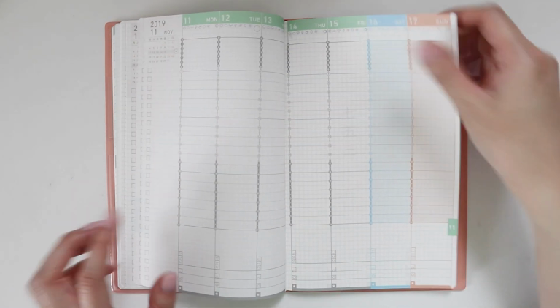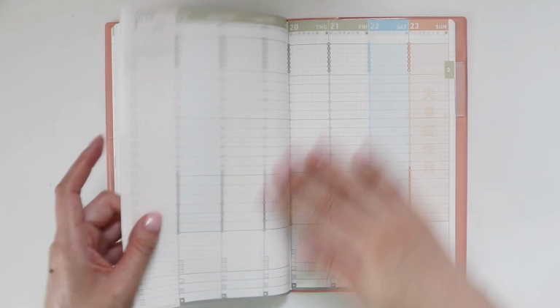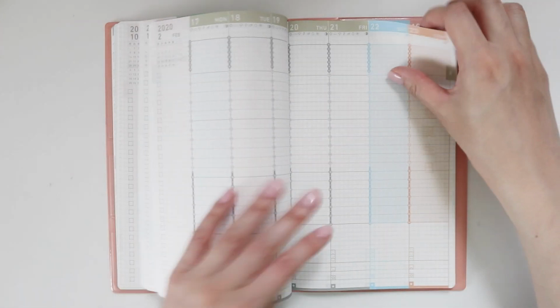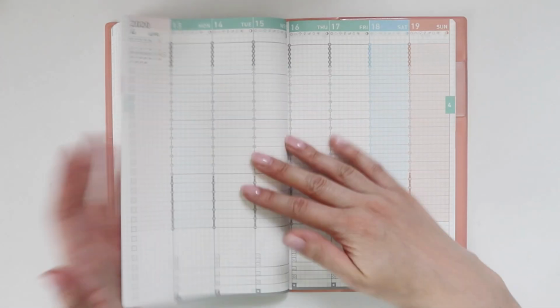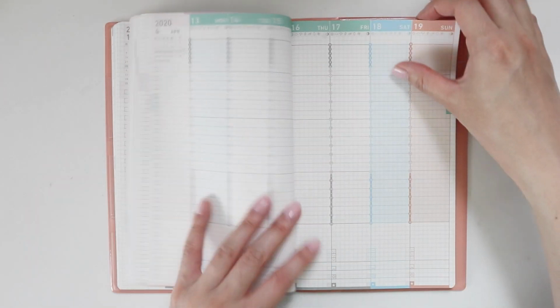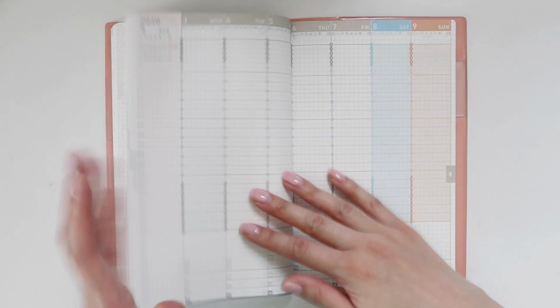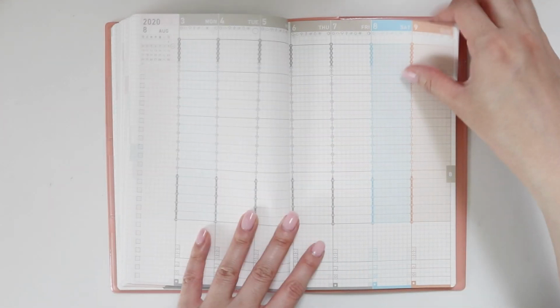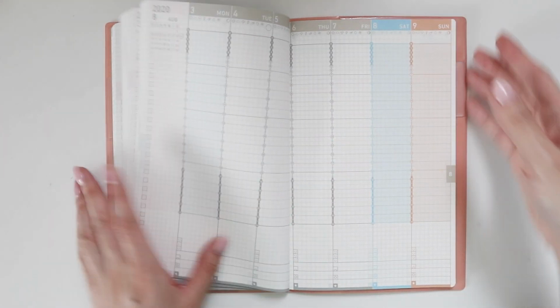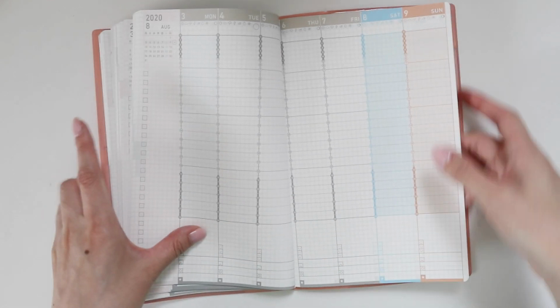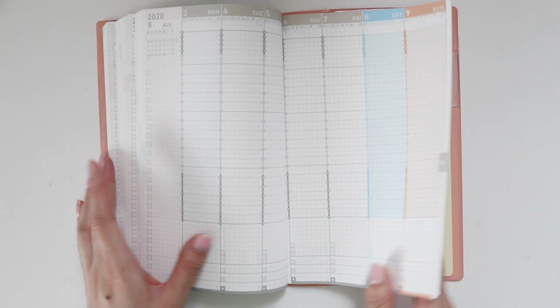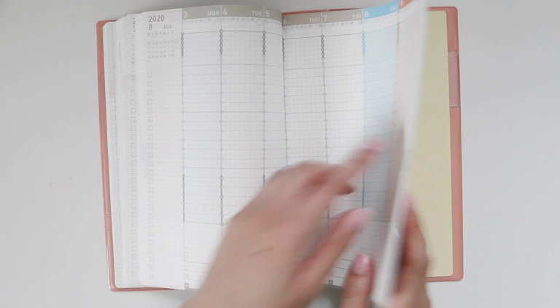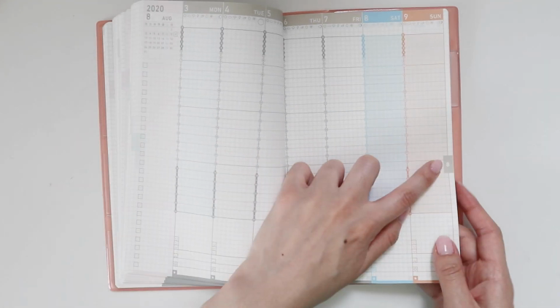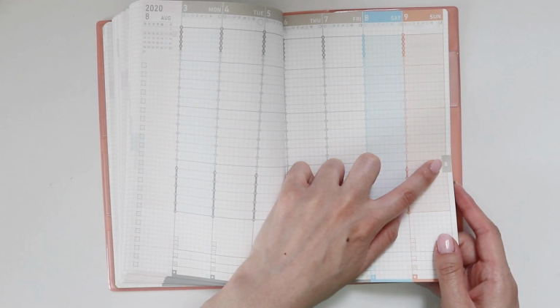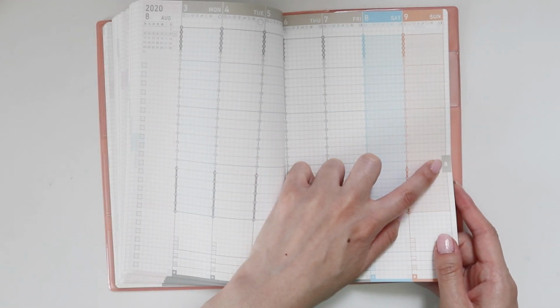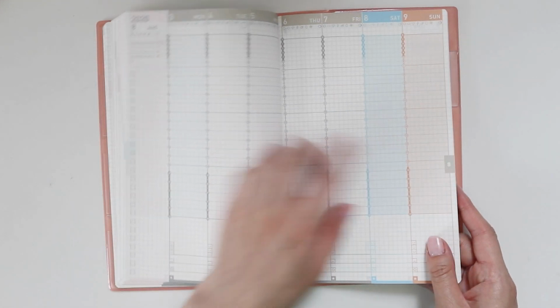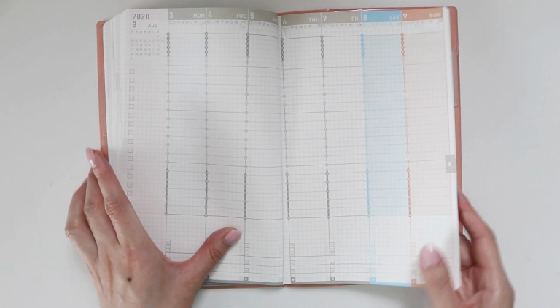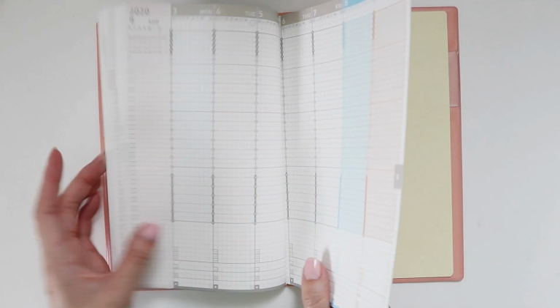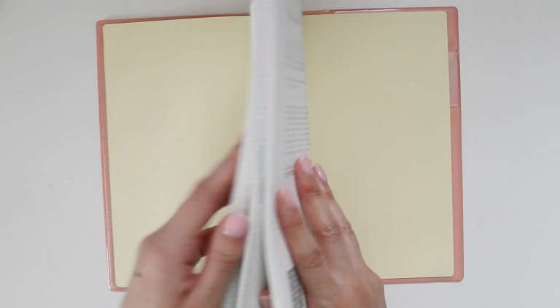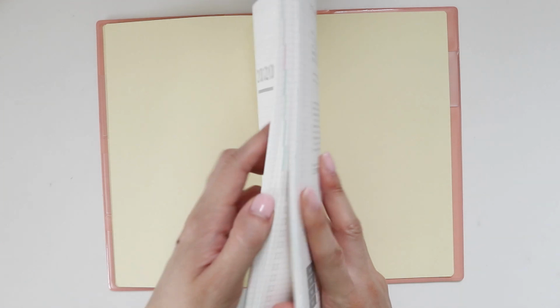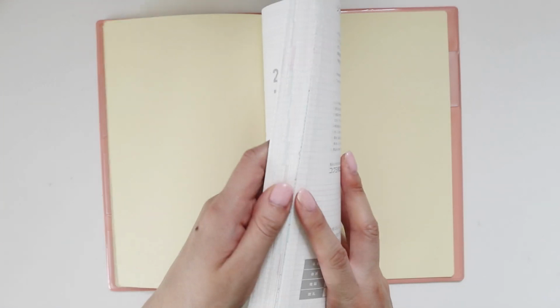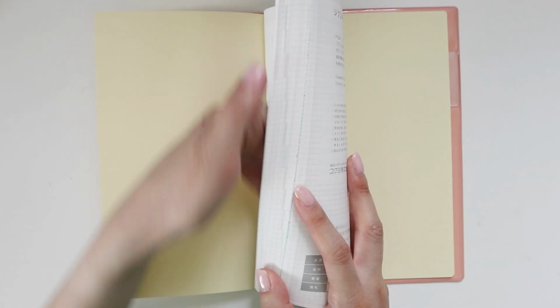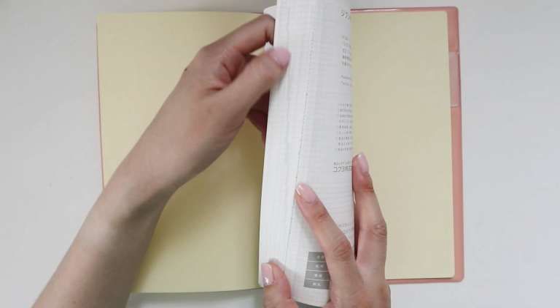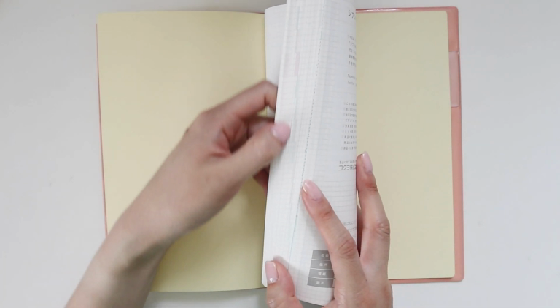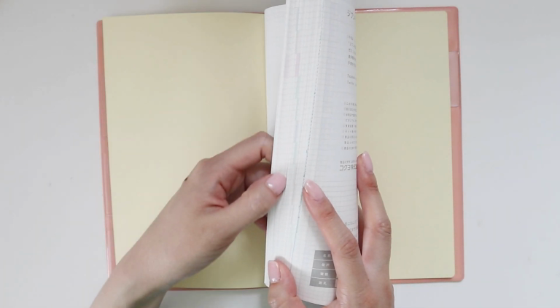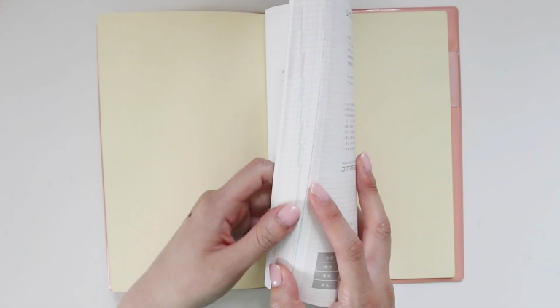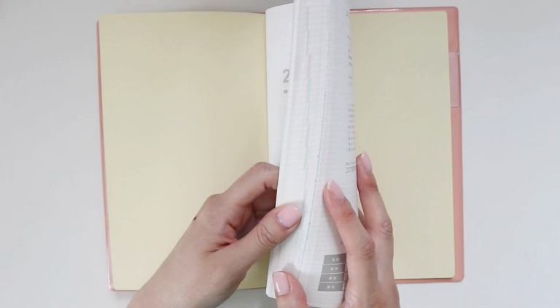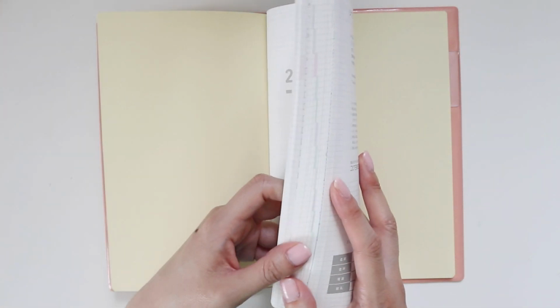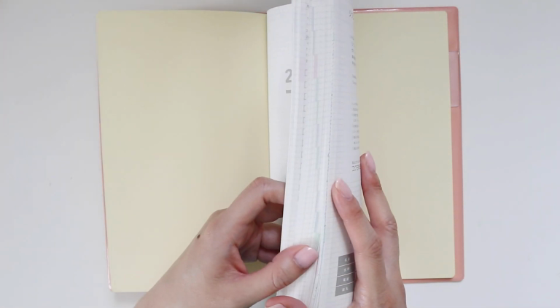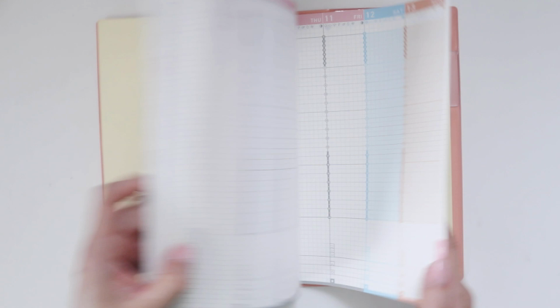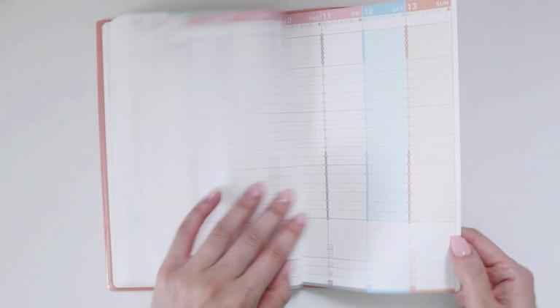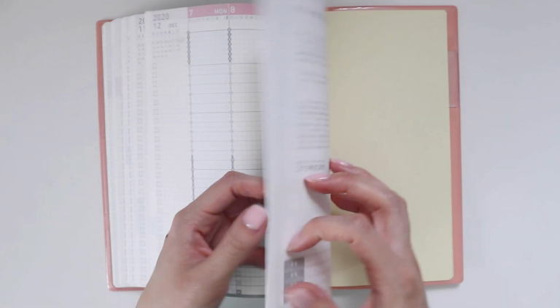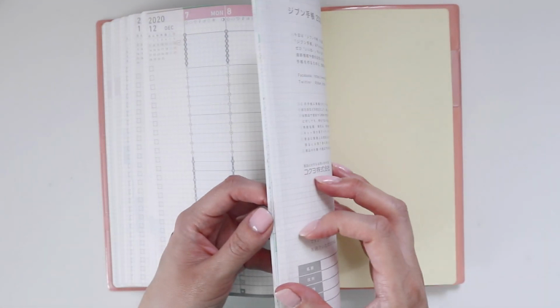The weekly view goes on for the entire year, no surprise. If you notice, they have the months on the edges here with colors, so if you ever need to flip to a specific month you can find it instantly using those color tabs on the side, which is very useful.